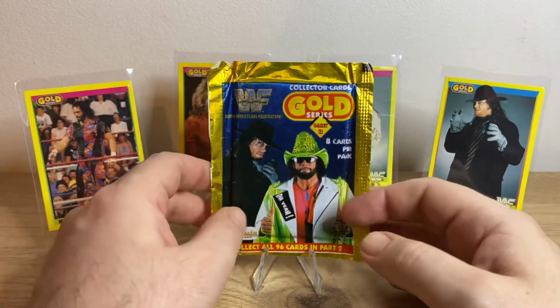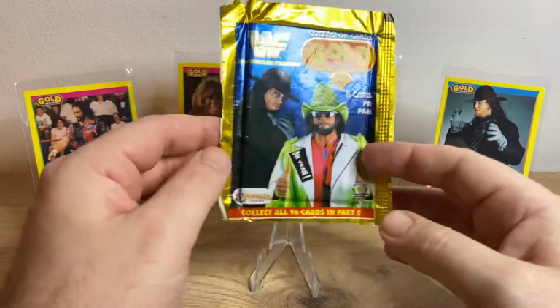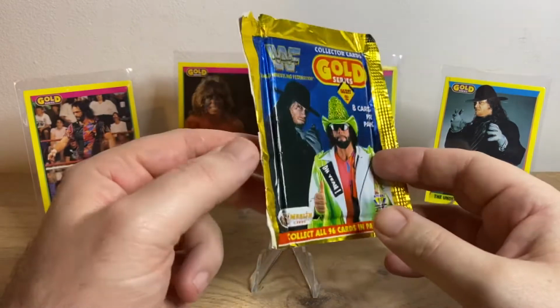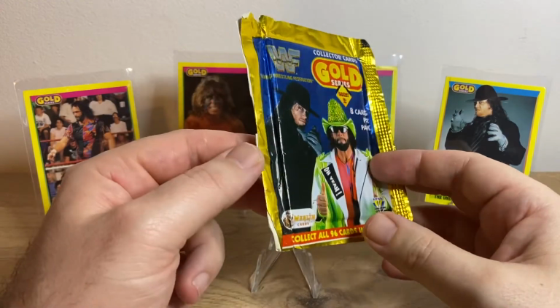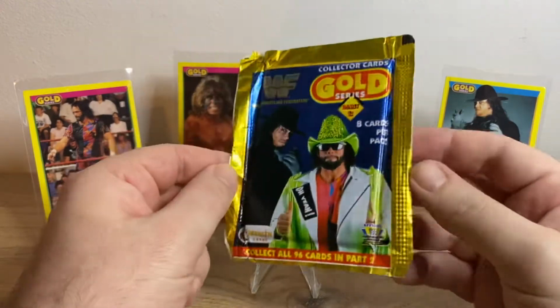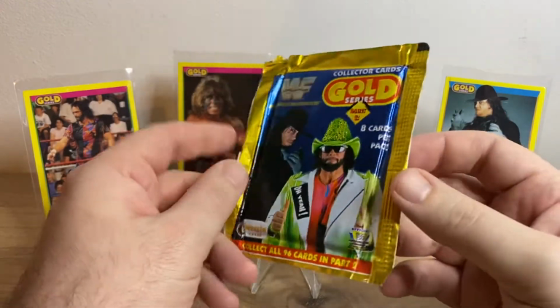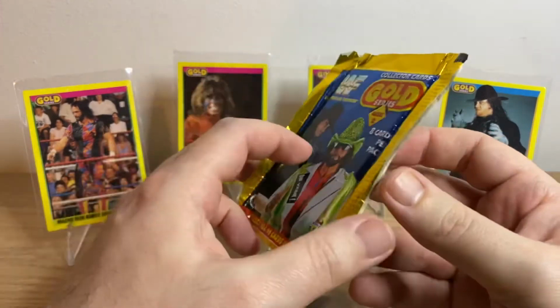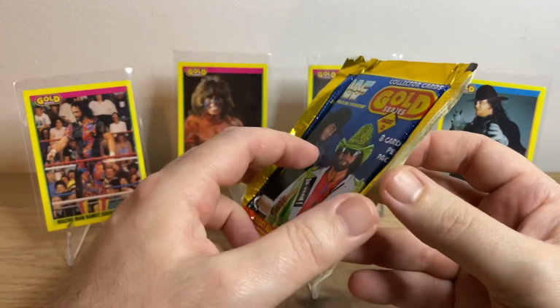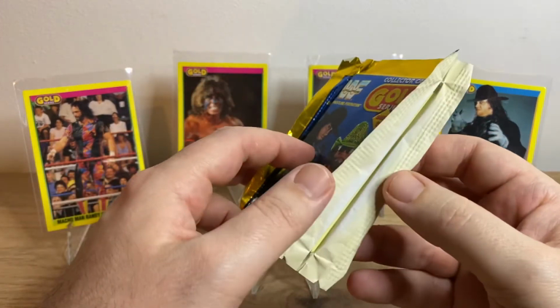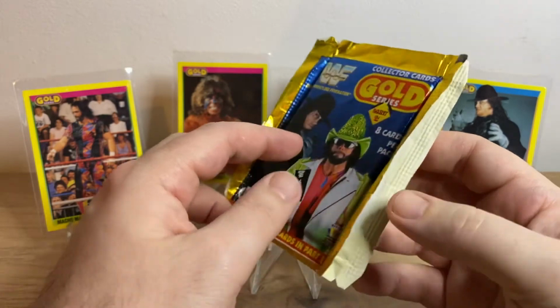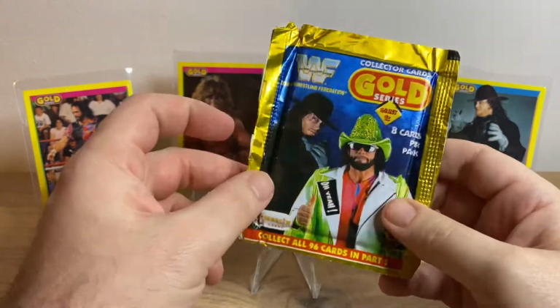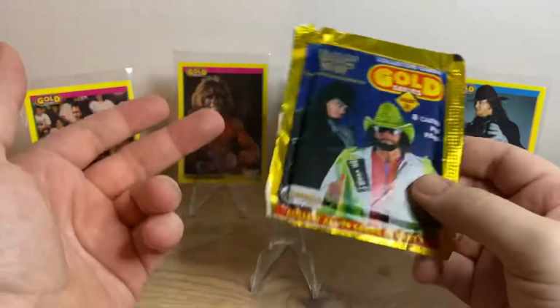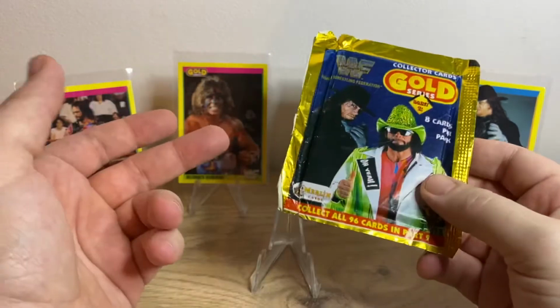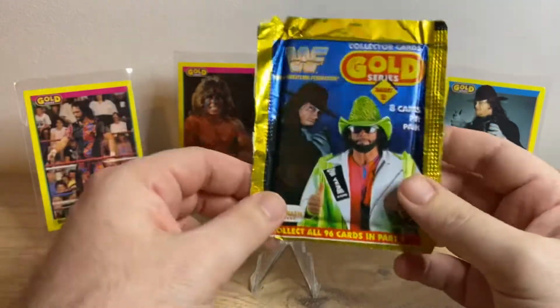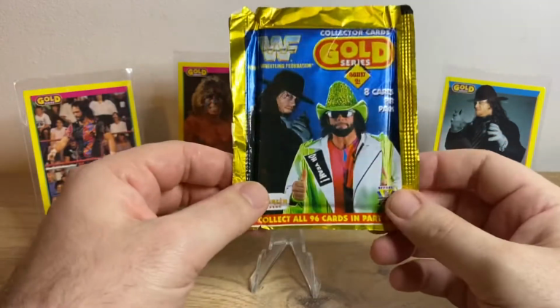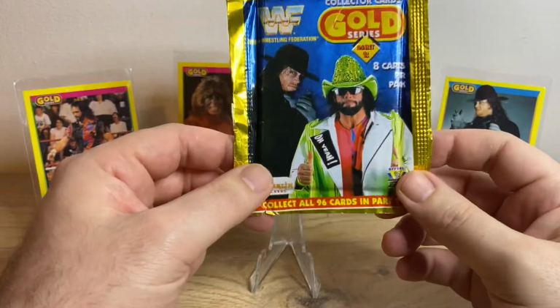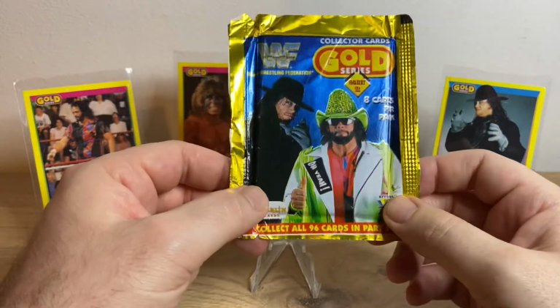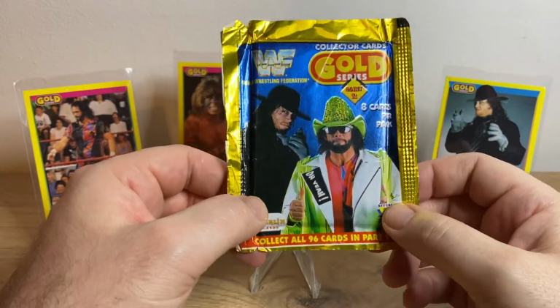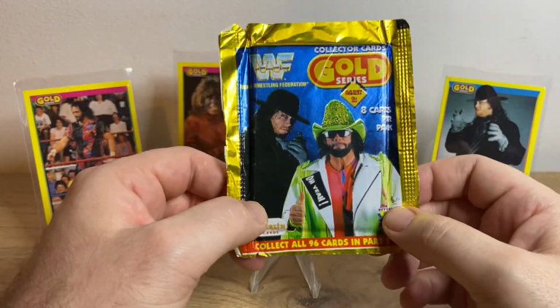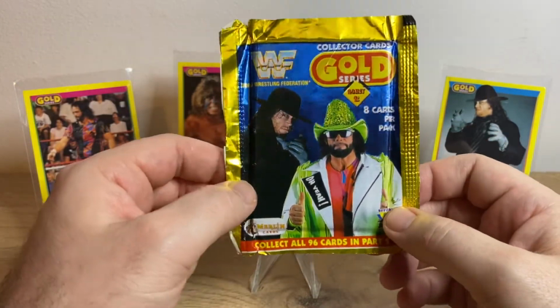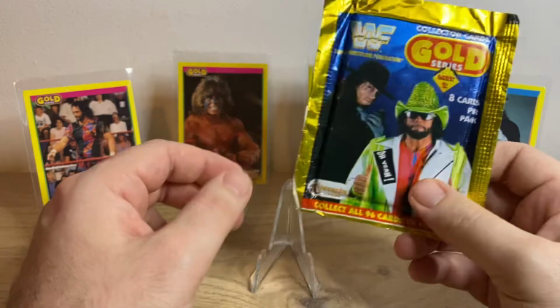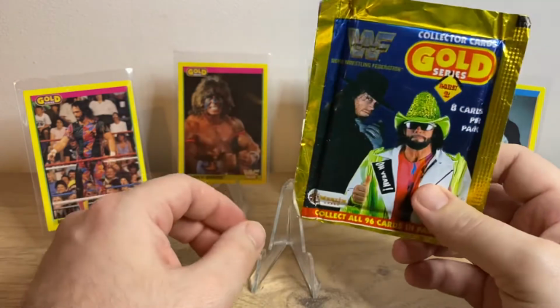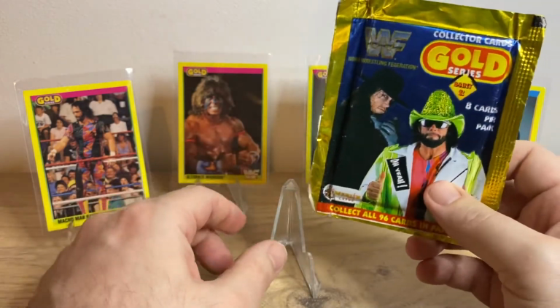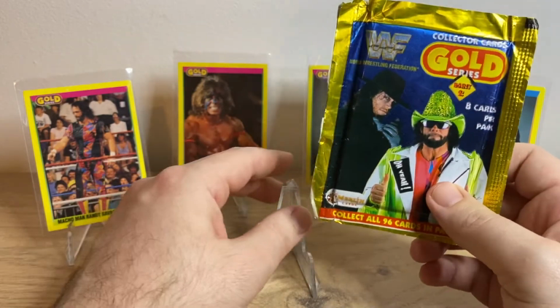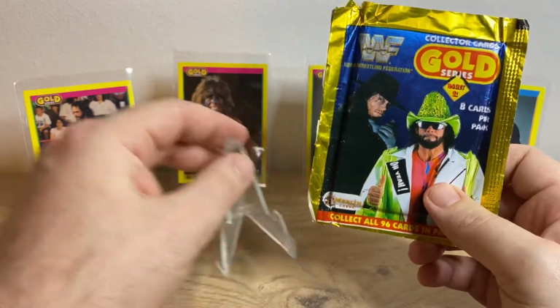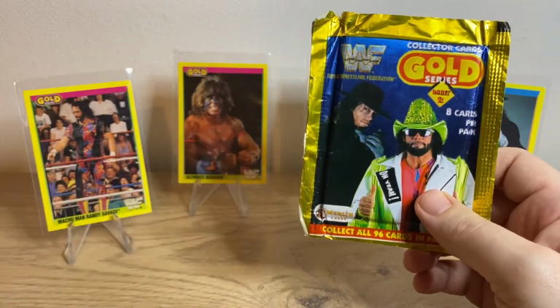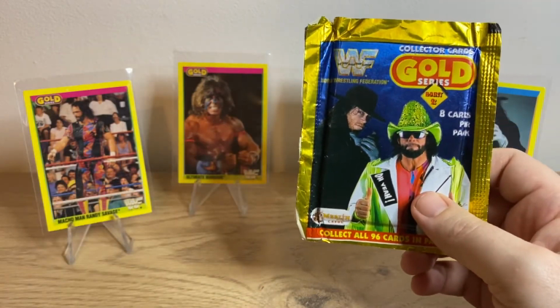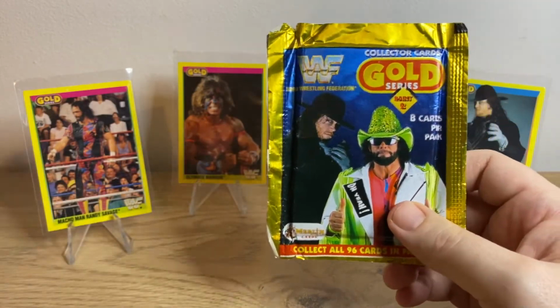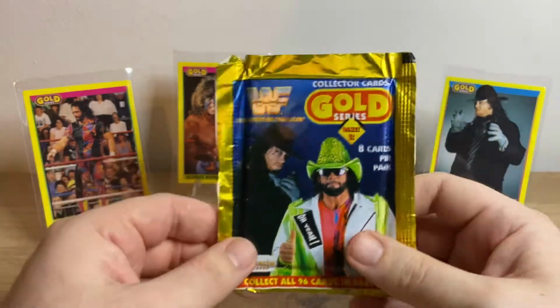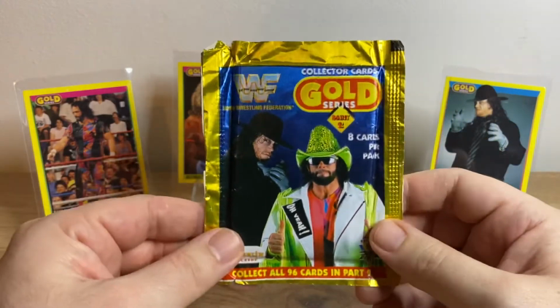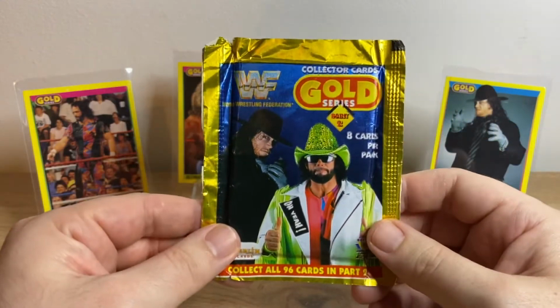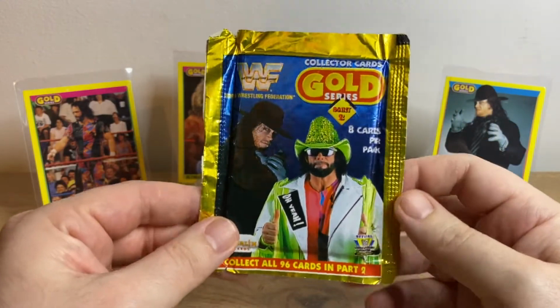I've had this pack a while and it is not in the best of shape. I've got a new pack, so I'm now gonna open this one and keep the newer, better condition one for myself. Let's get into it.